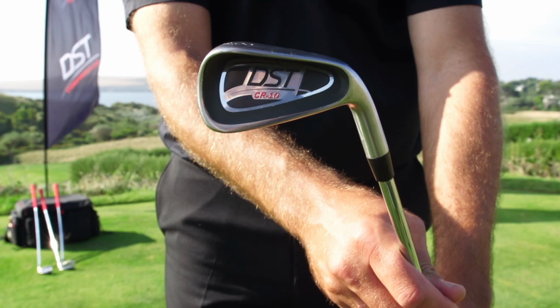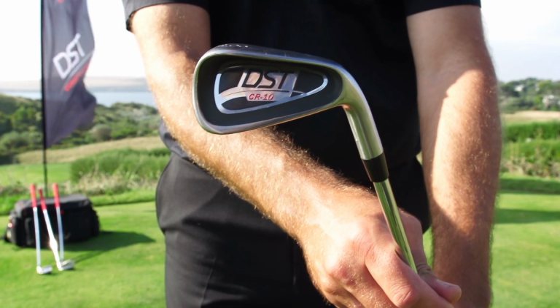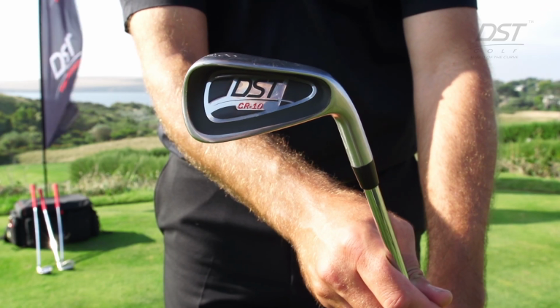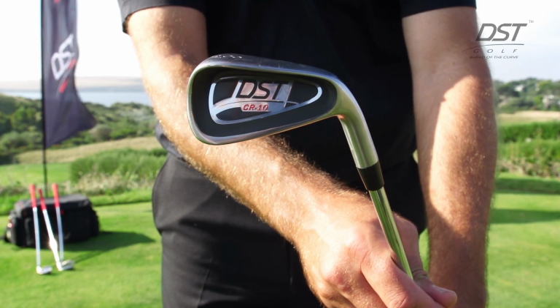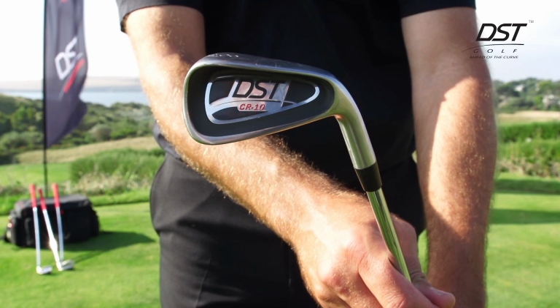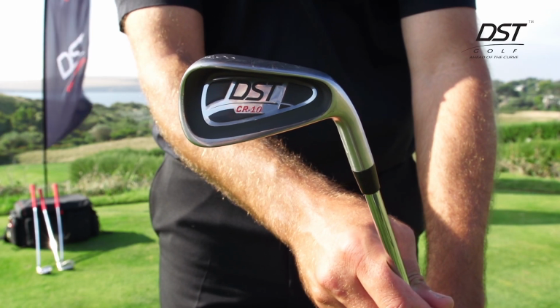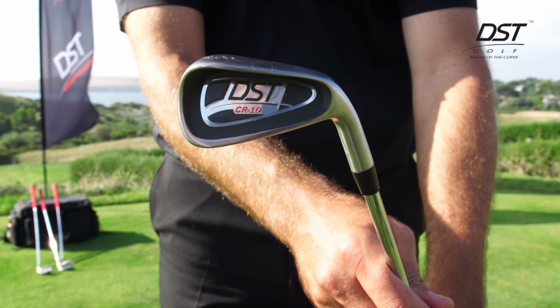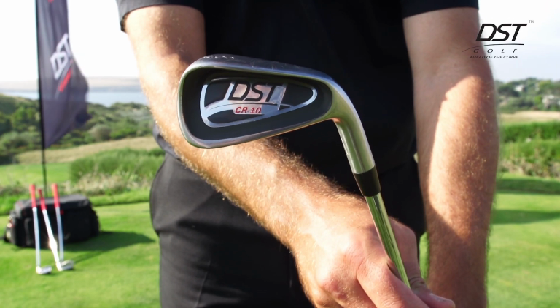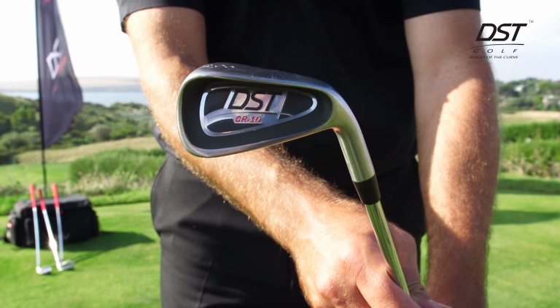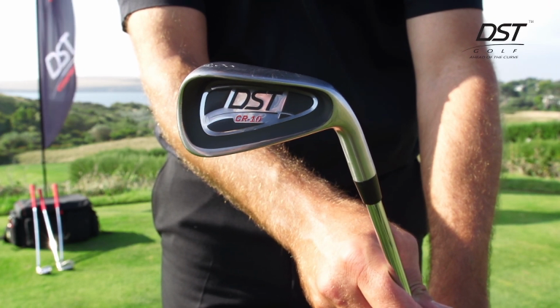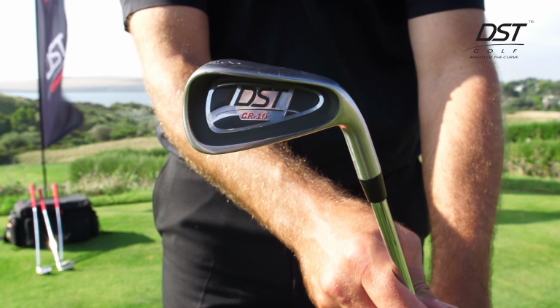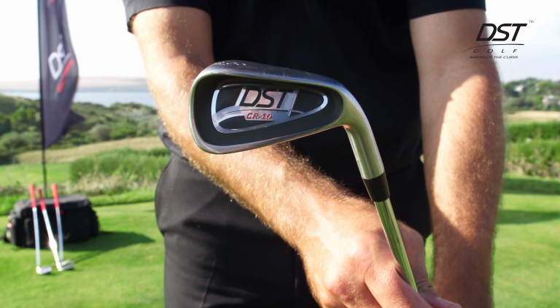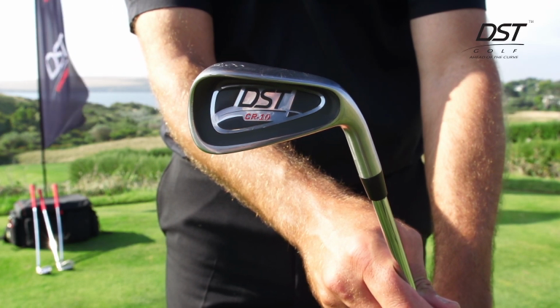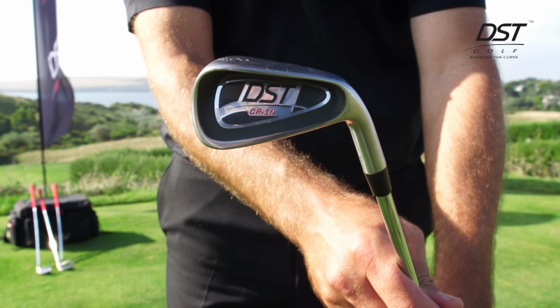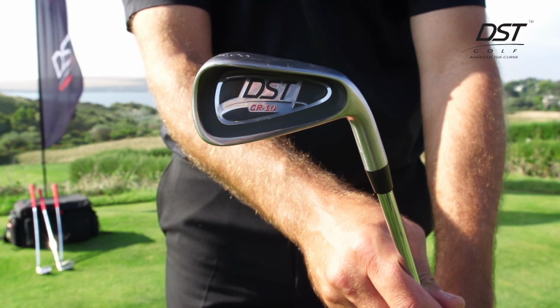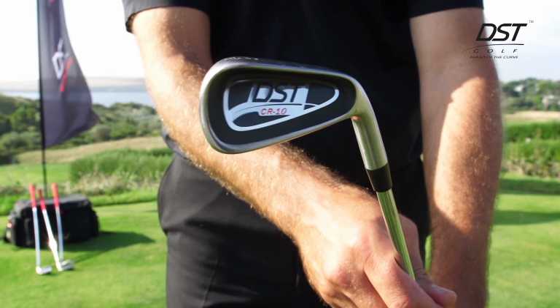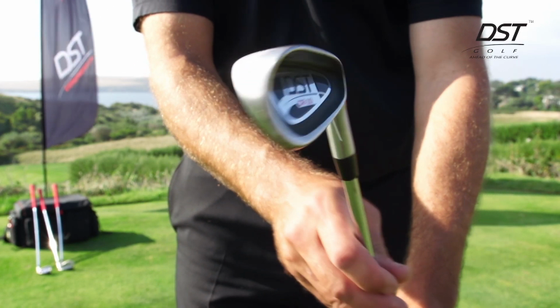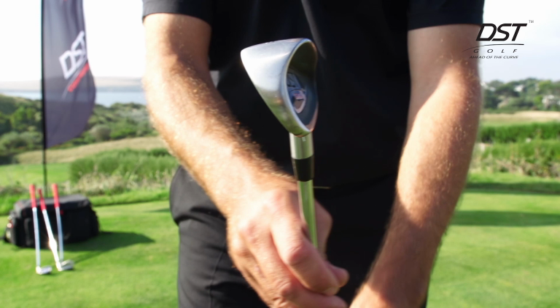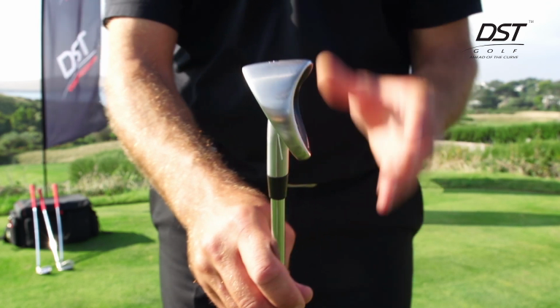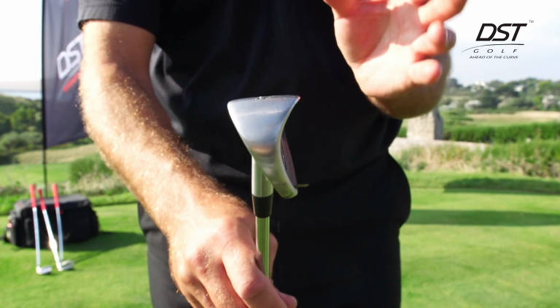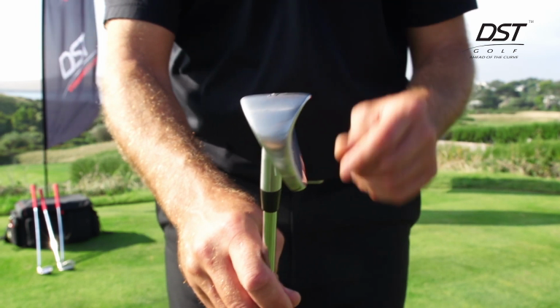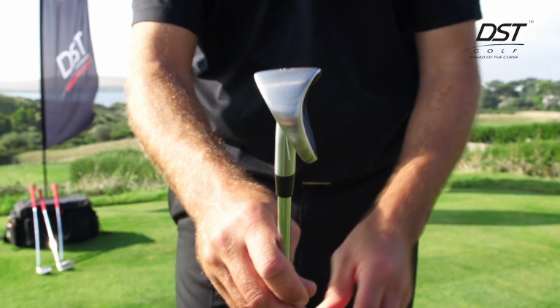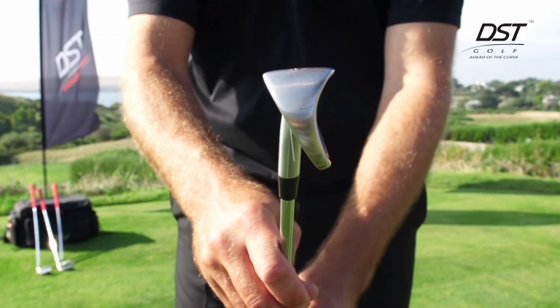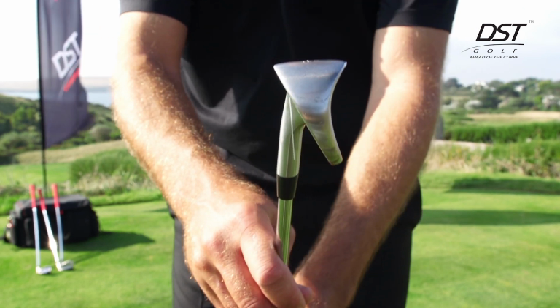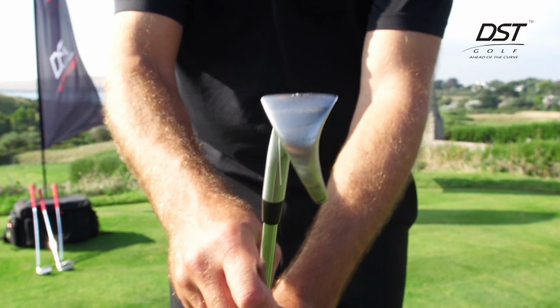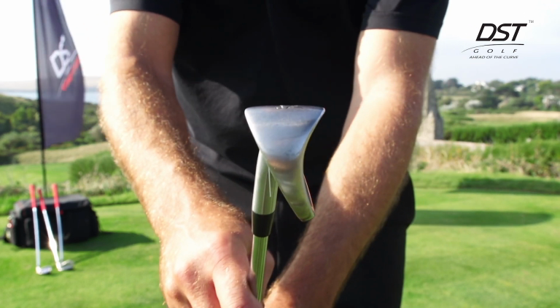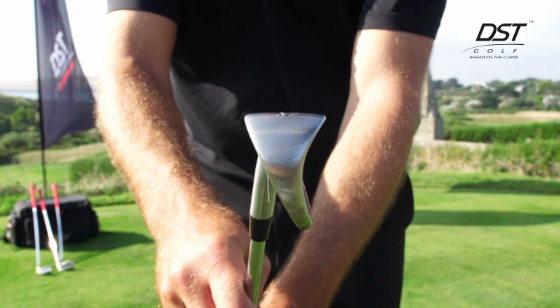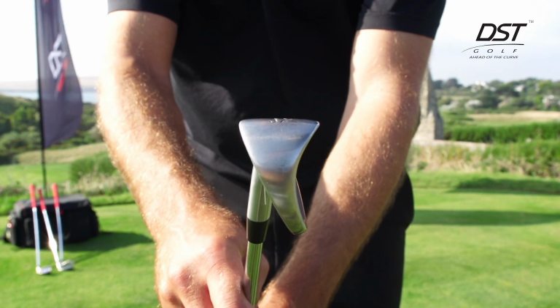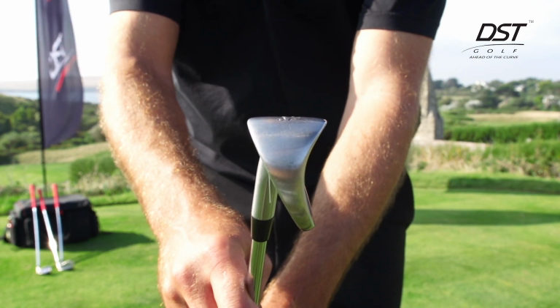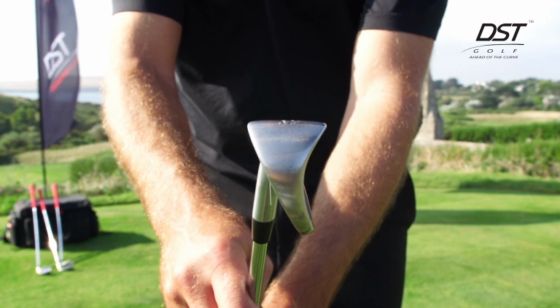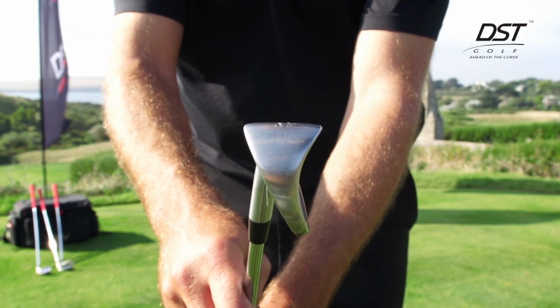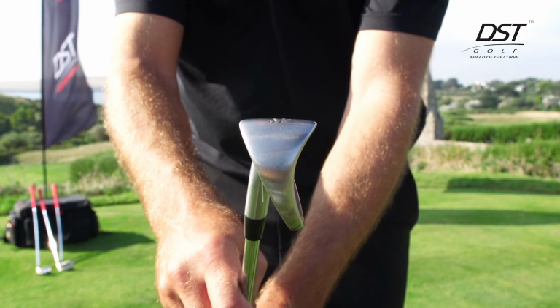This is the DST CR10 8-iron. It has the same technology built into the head — it's got a wide and flat sole.